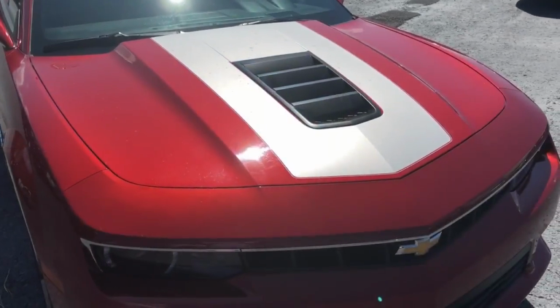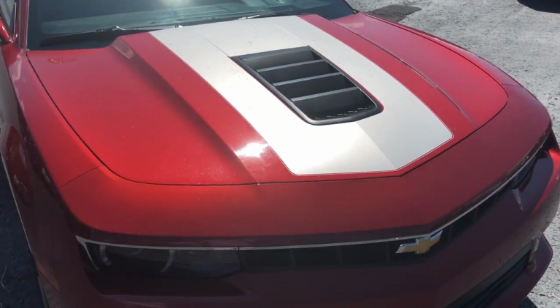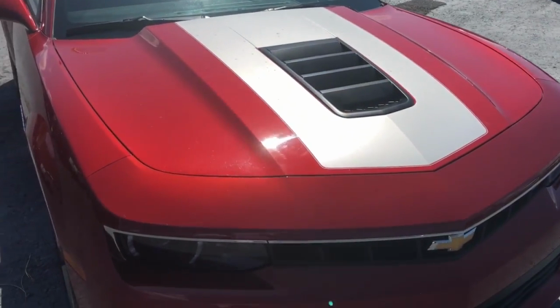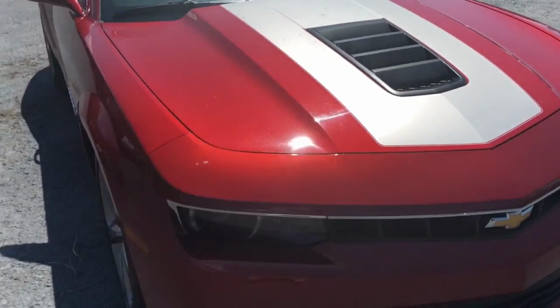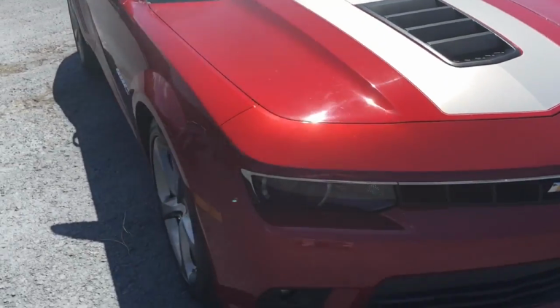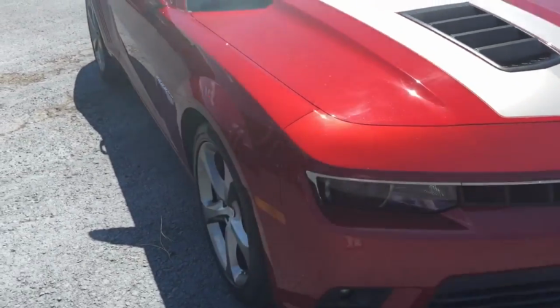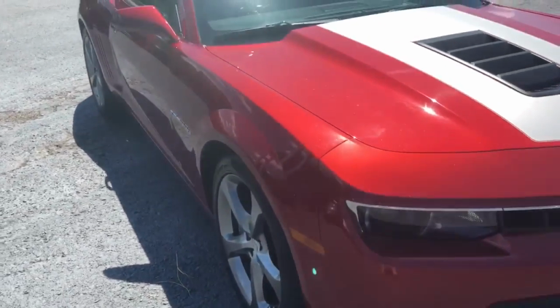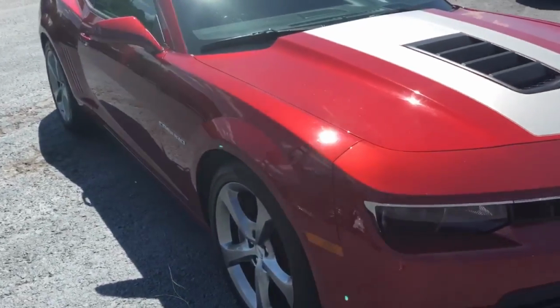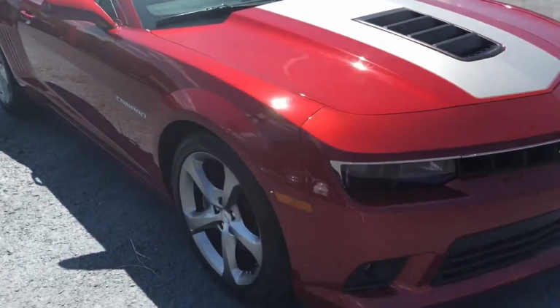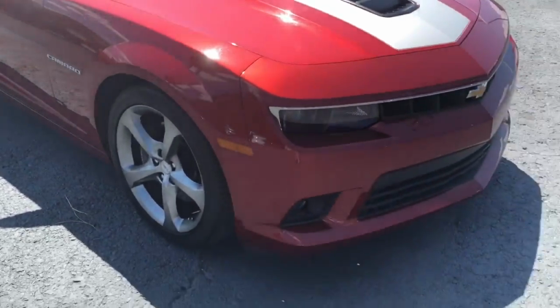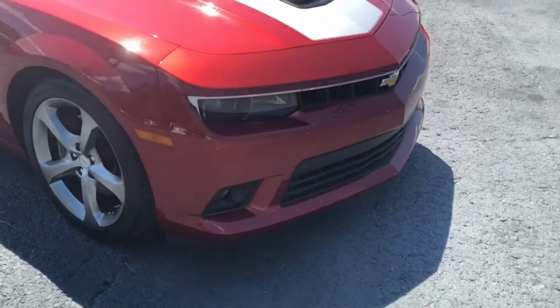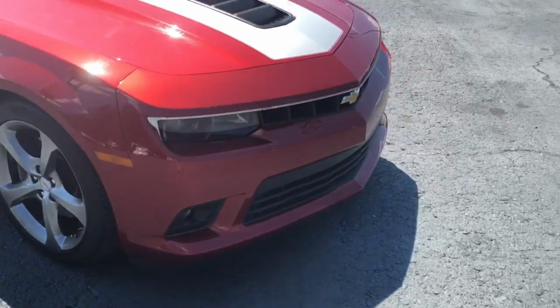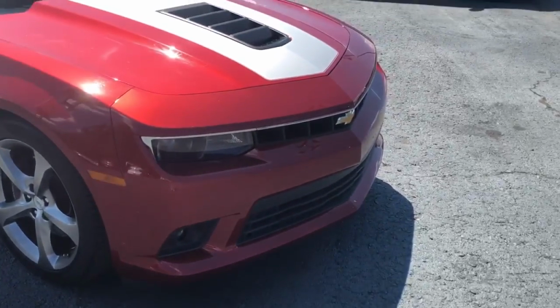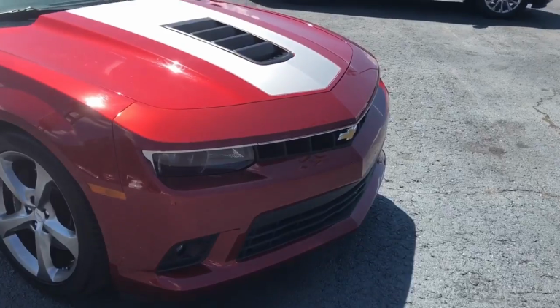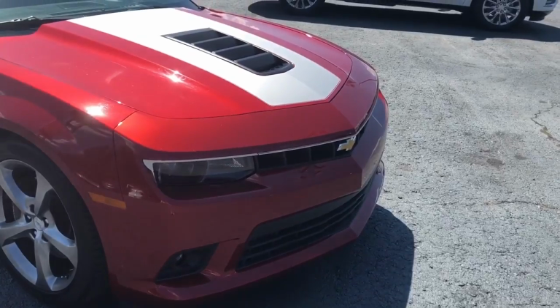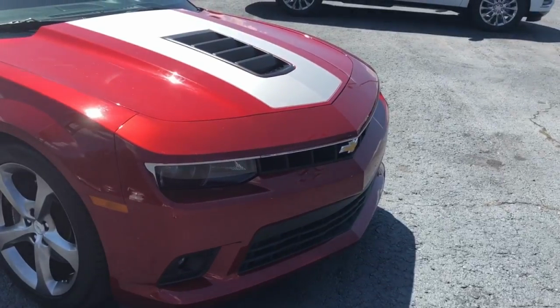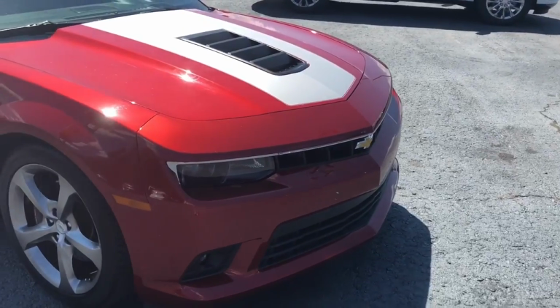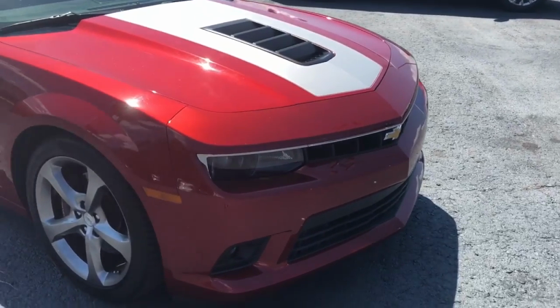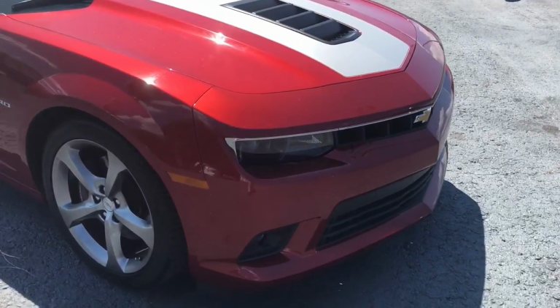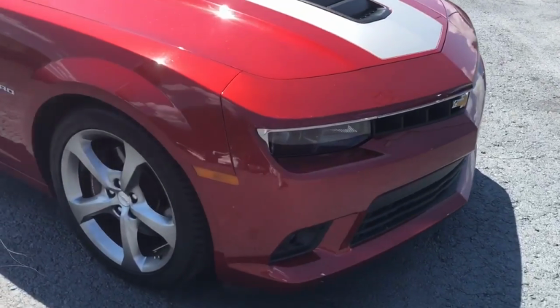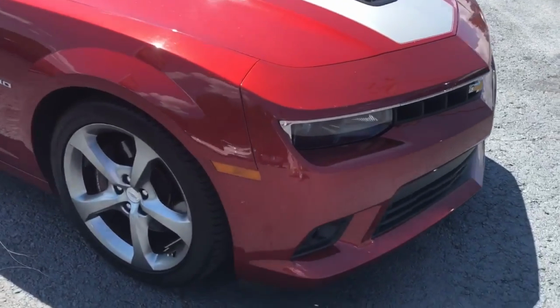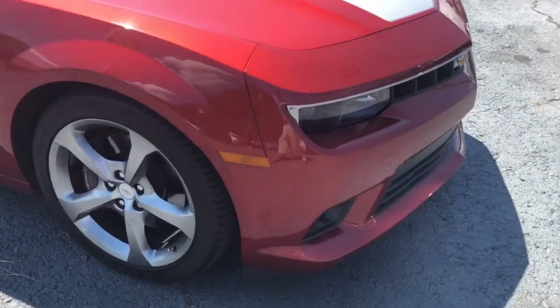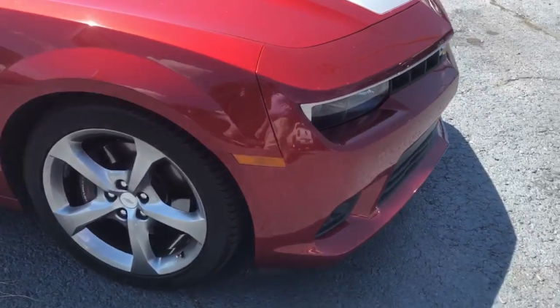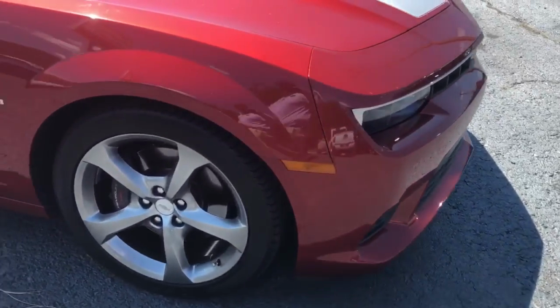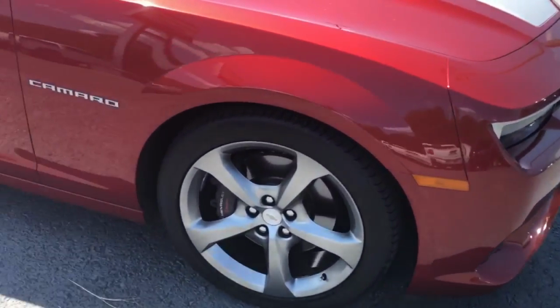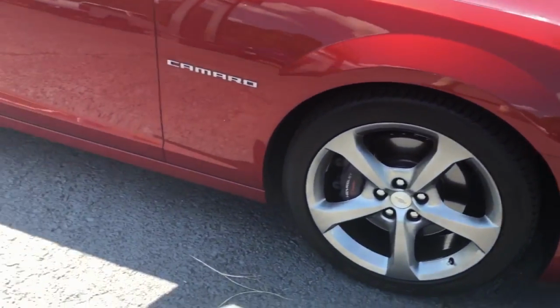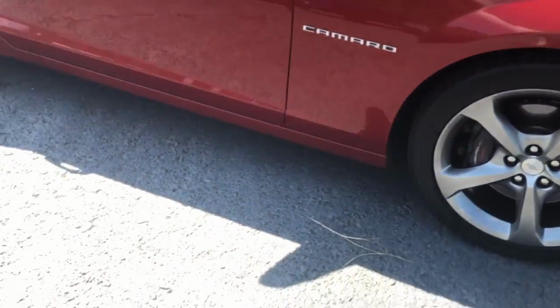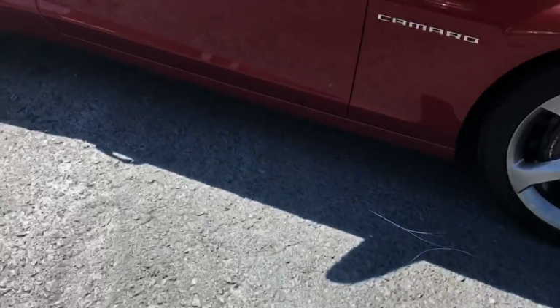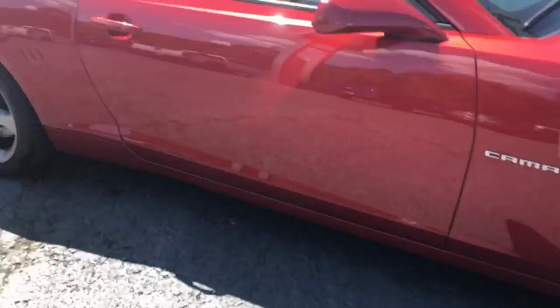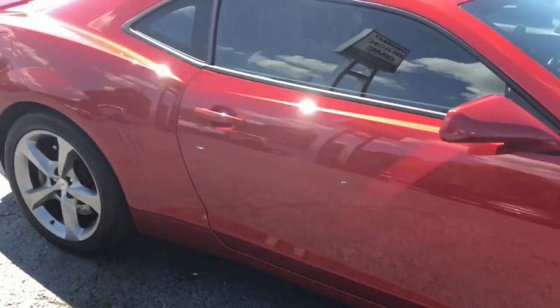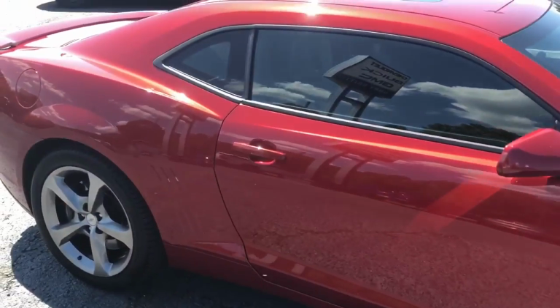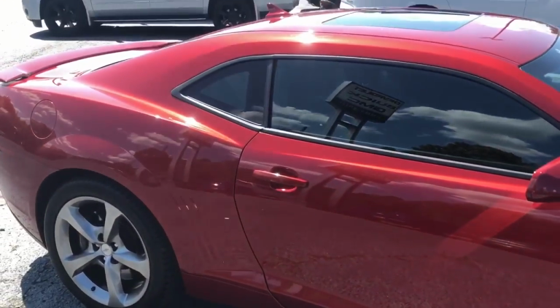Hey Lori, this is Levi with Jimmy Bridge Chevrolet. I wanted to take time to show you this 2014 Chevy Camaro SS. This is one of the coolest cars we have on our lot.